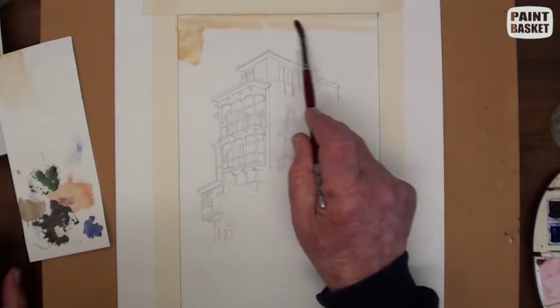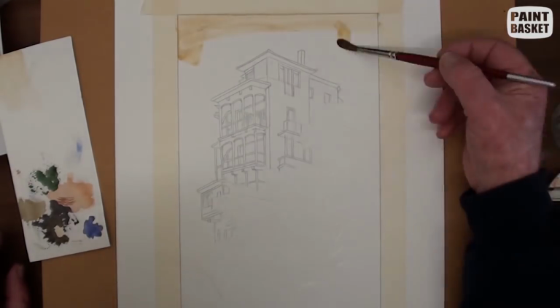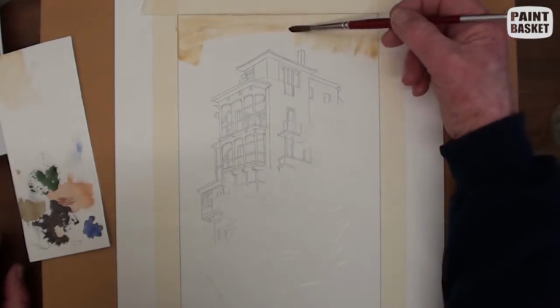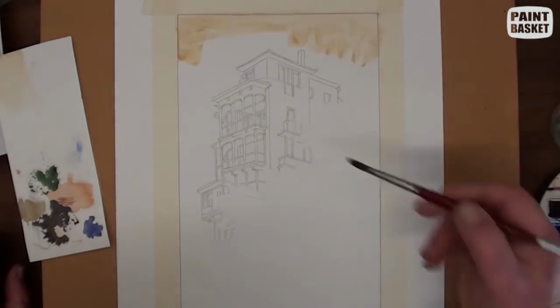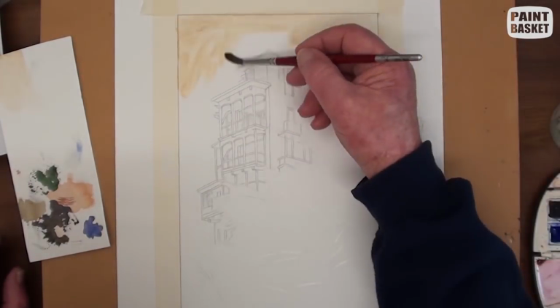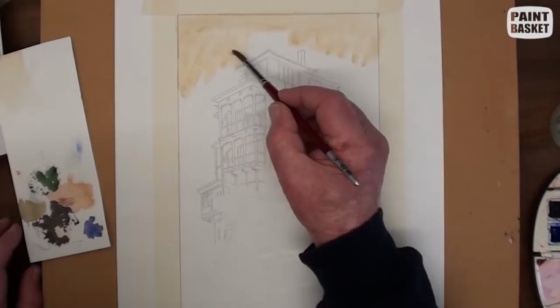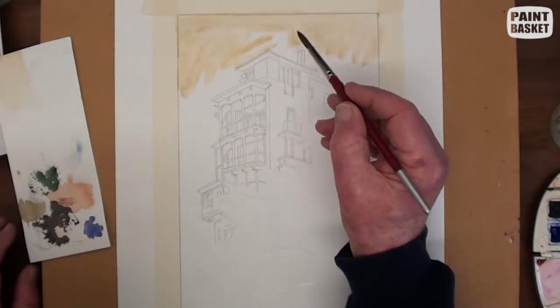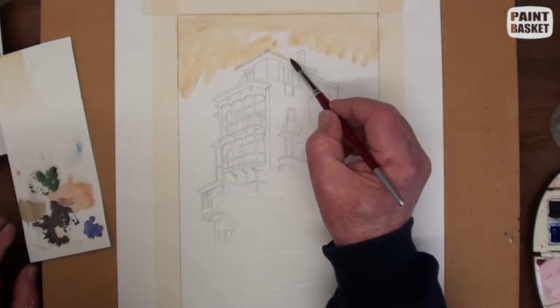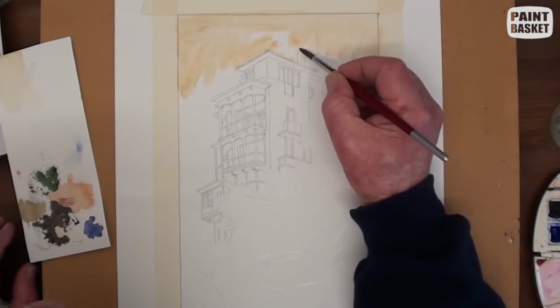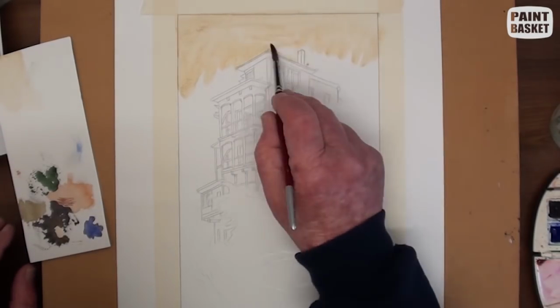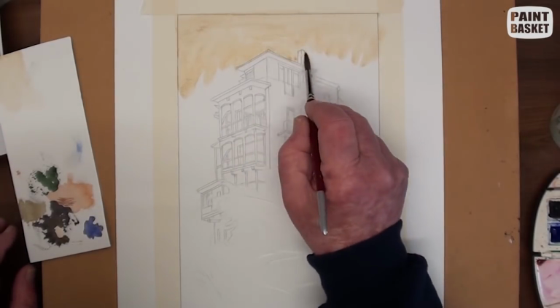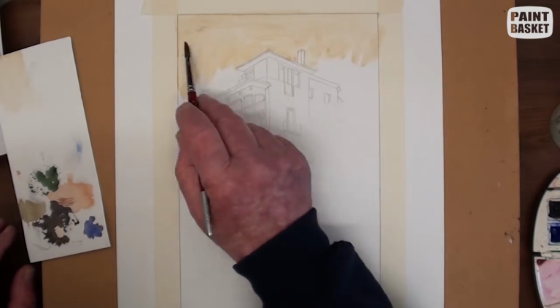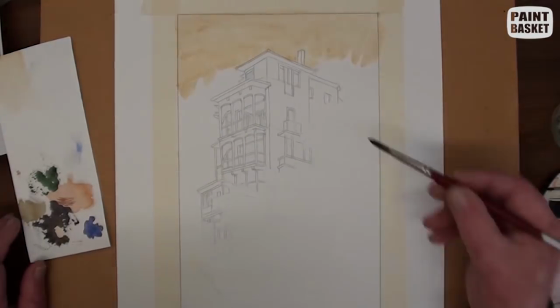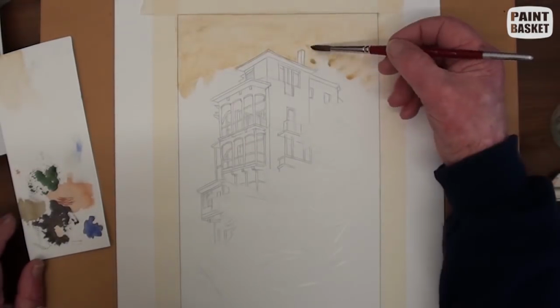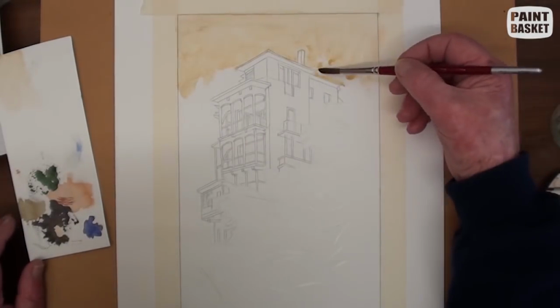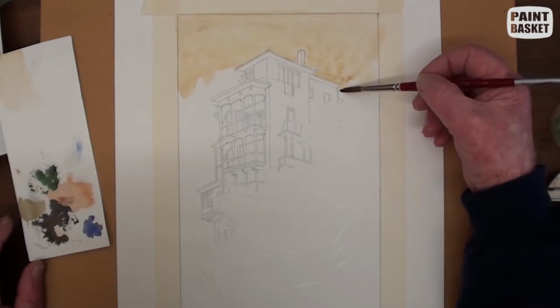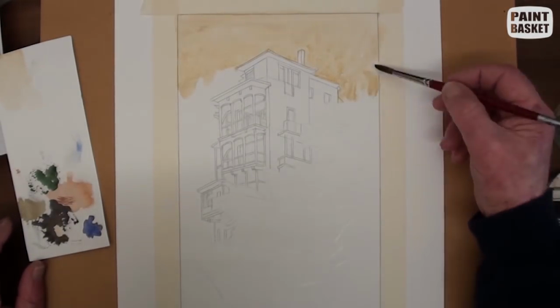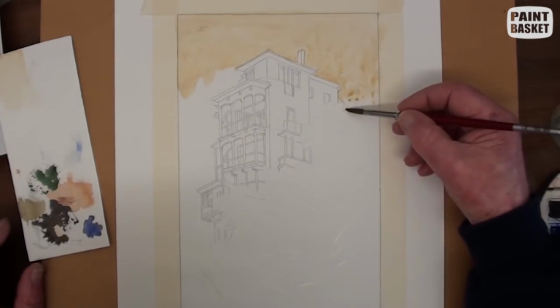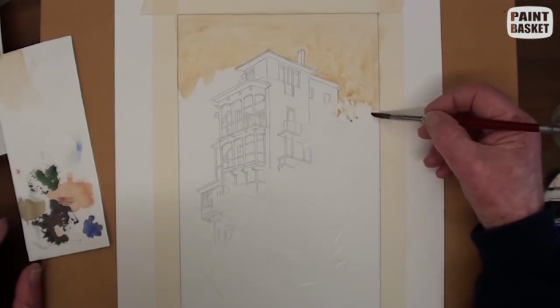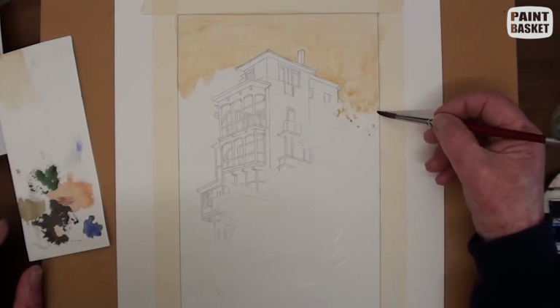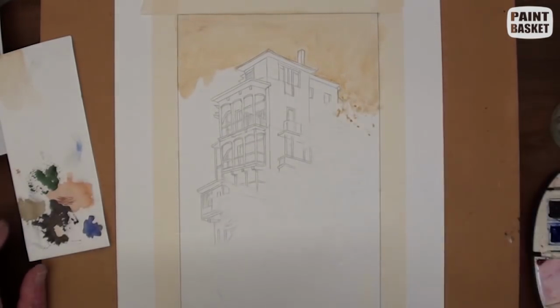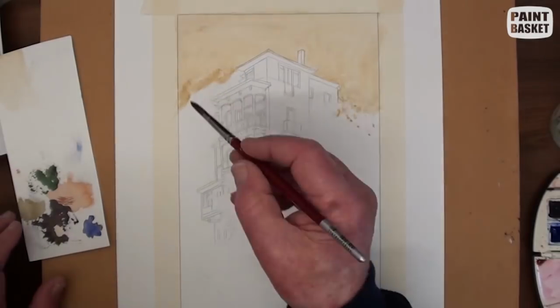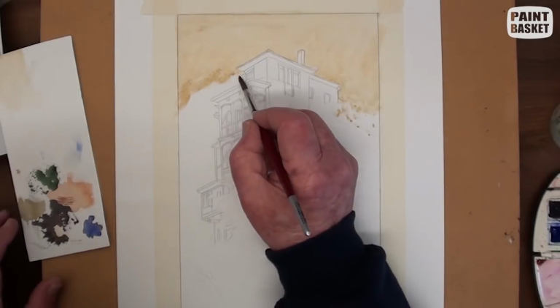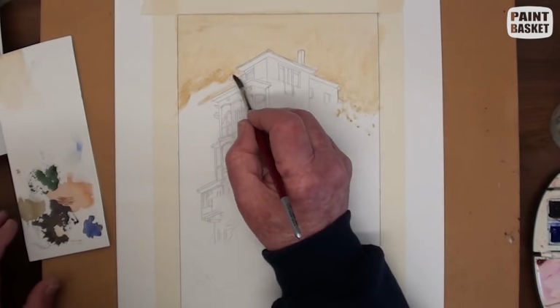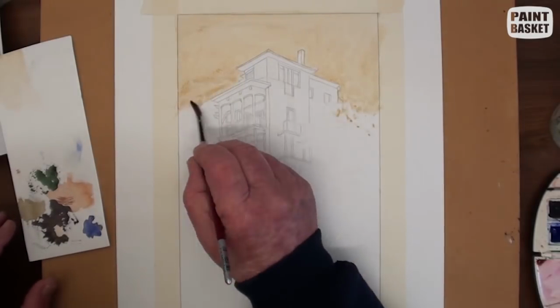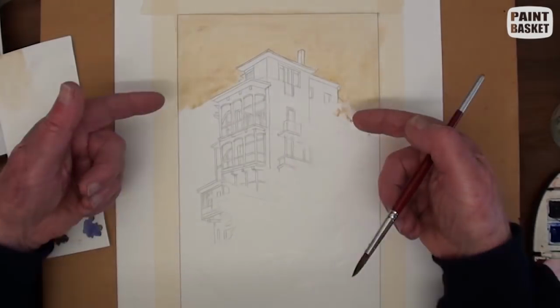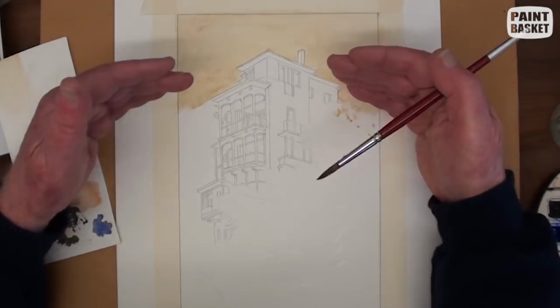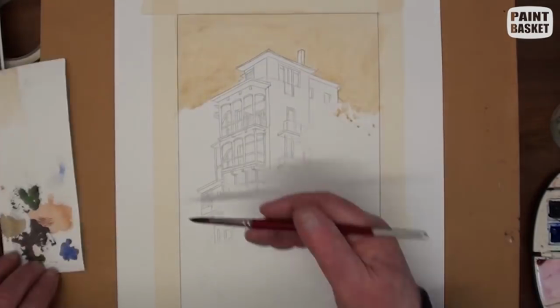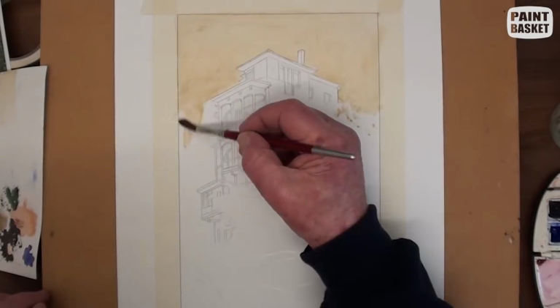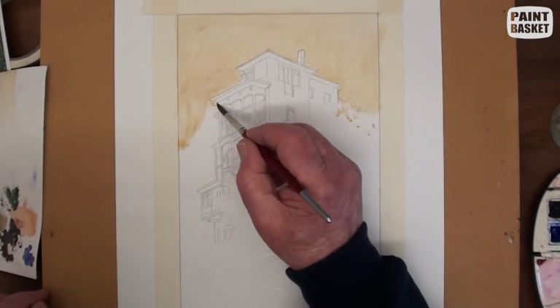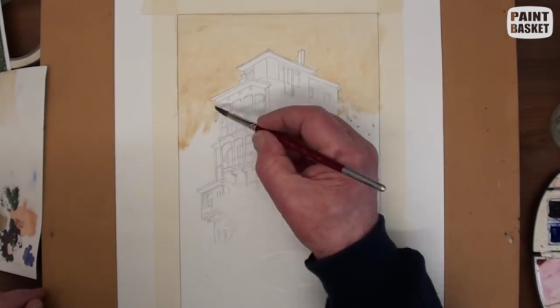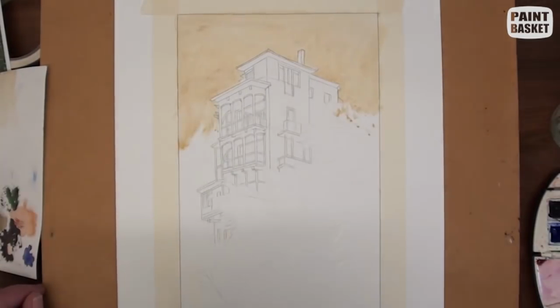Because the sky in the area behind the house is covered with a slightly murky cloud, we will not see any blue. This is also setting the mood of the painting.